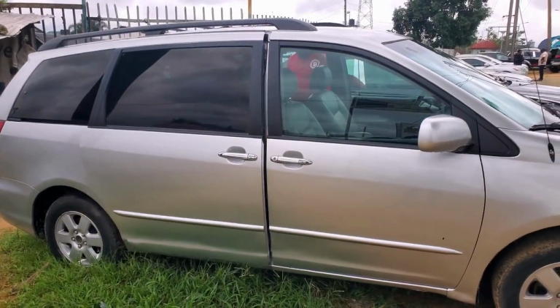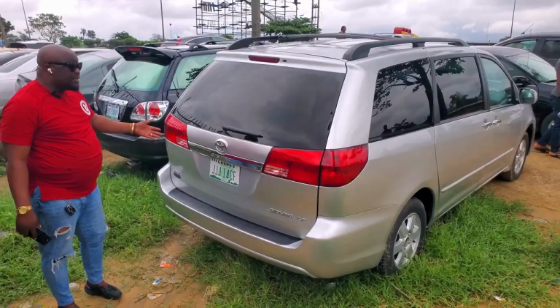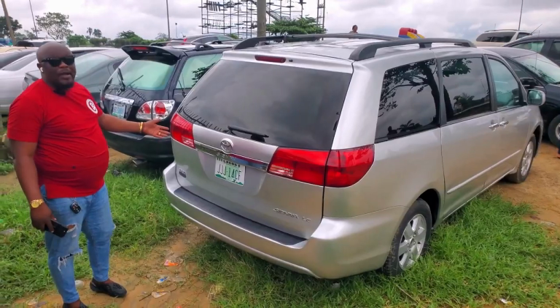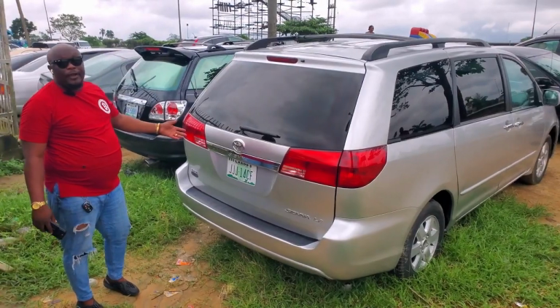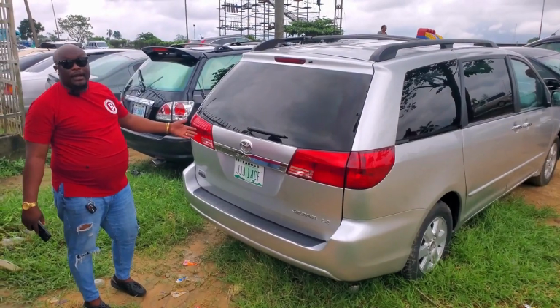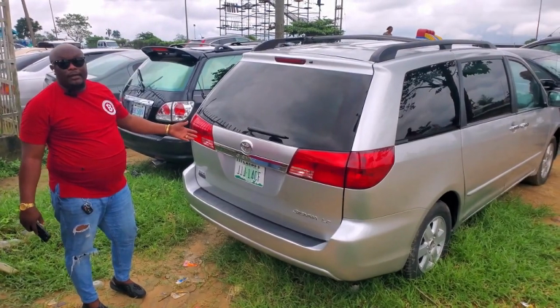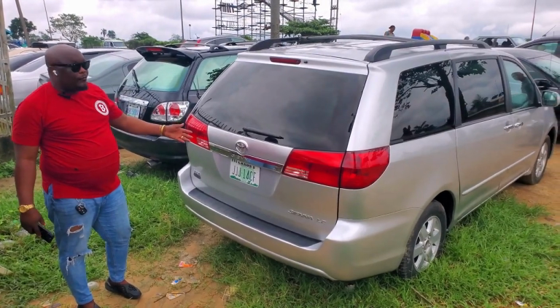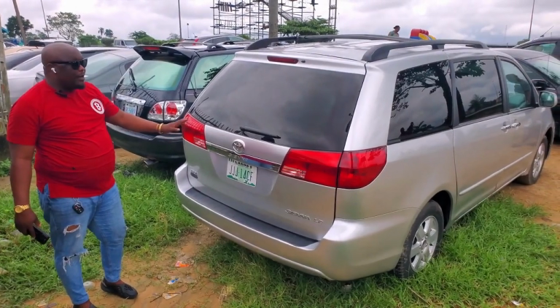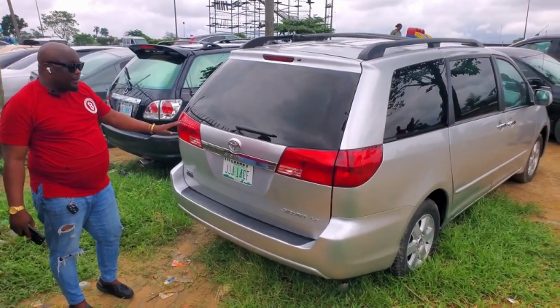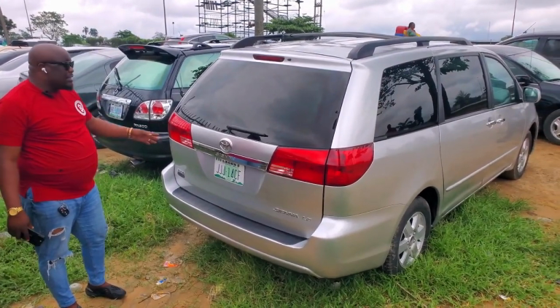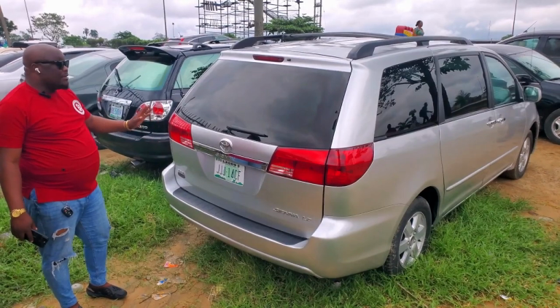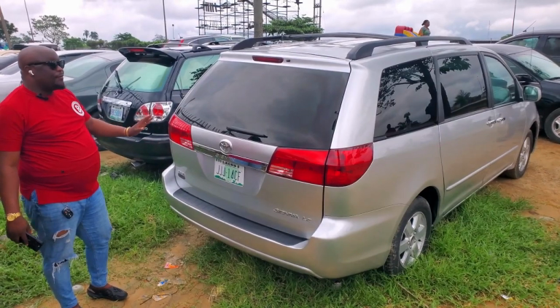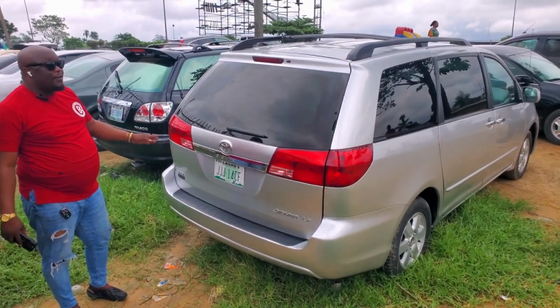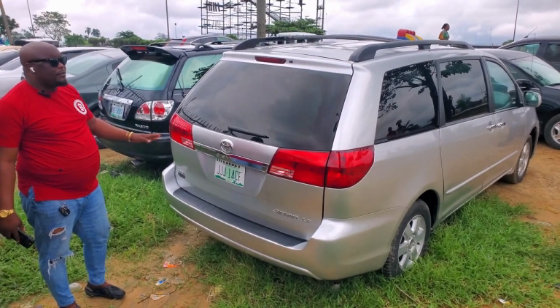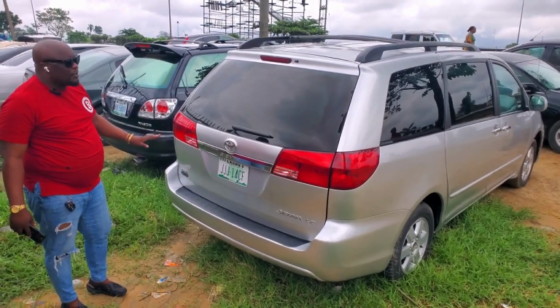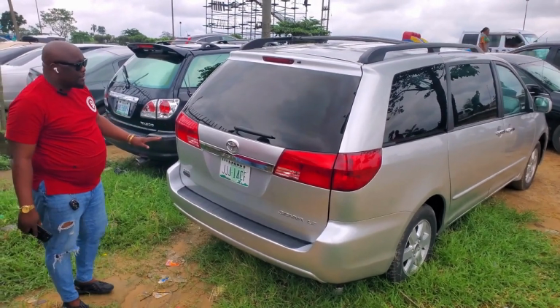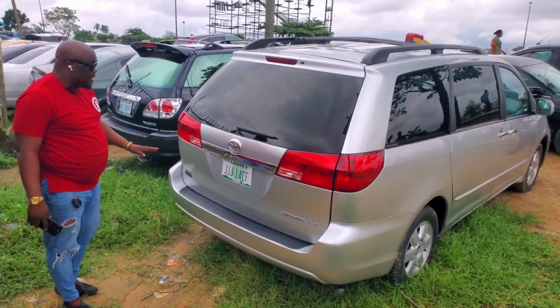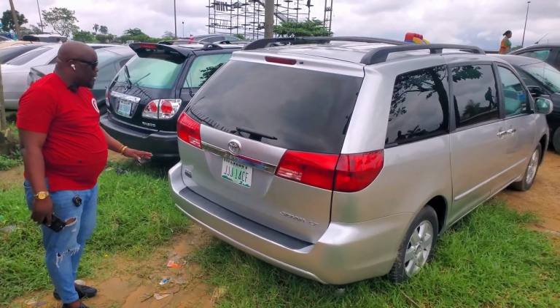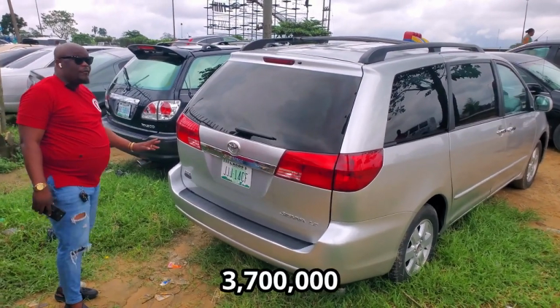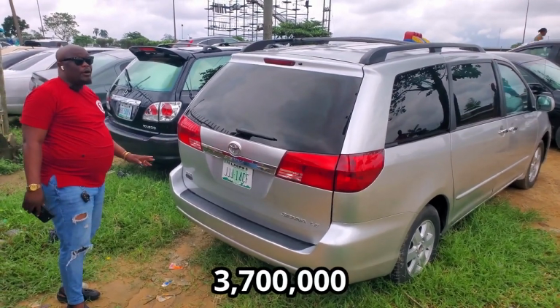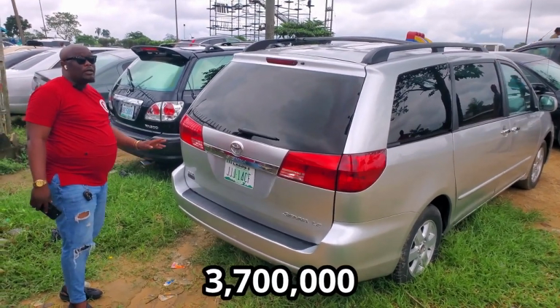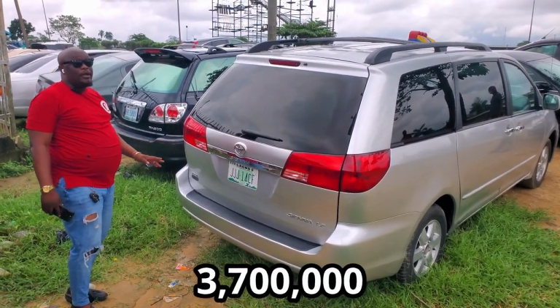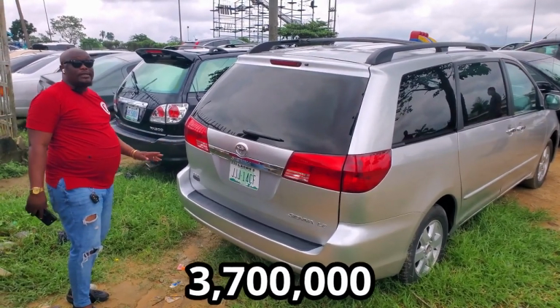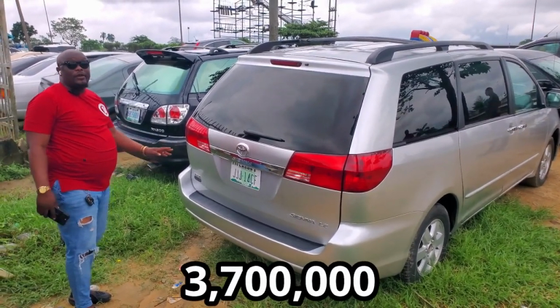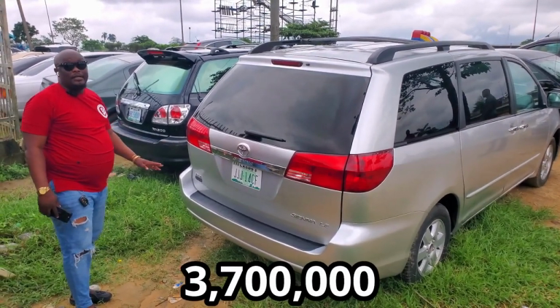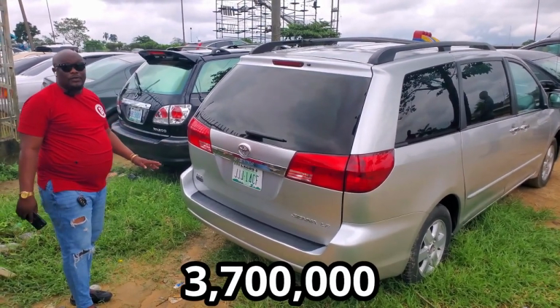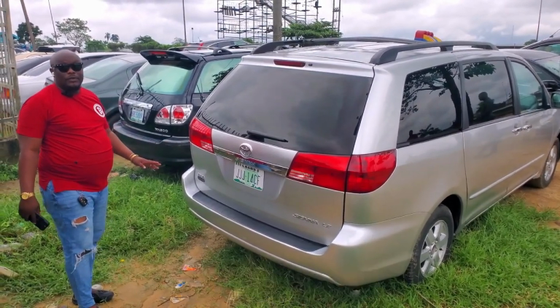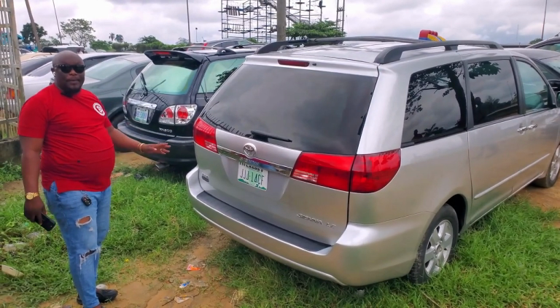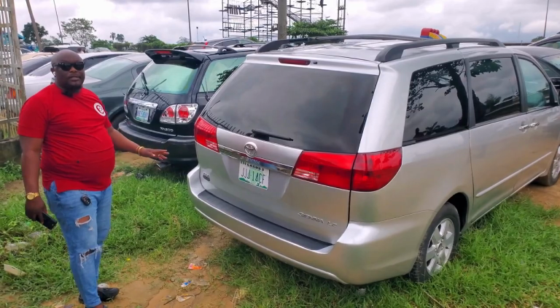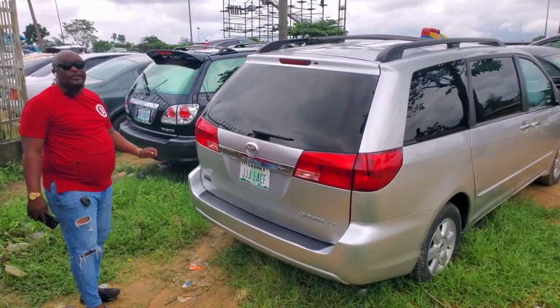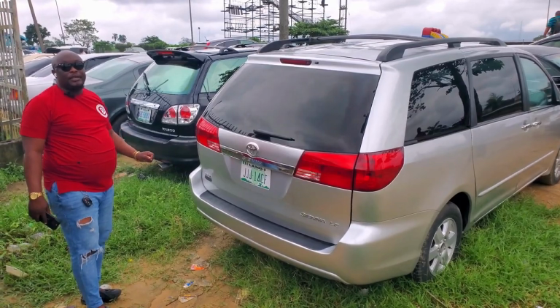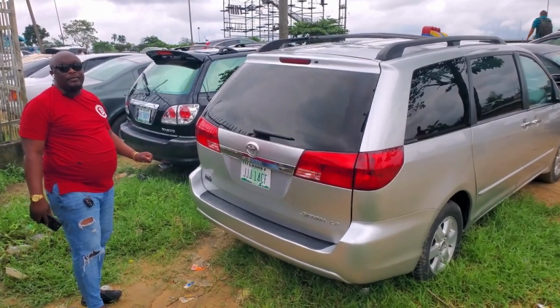This is the back view of the car — very clean. 2005 Toyota Sienna going for $3,700,000 — the price is also negotiable, around $300,000 discount.